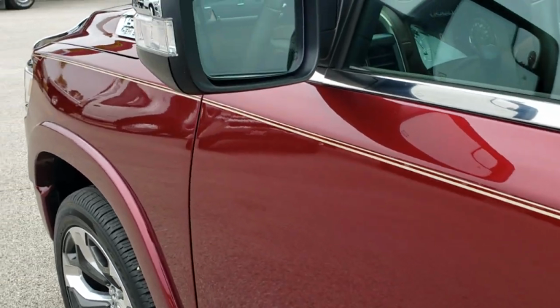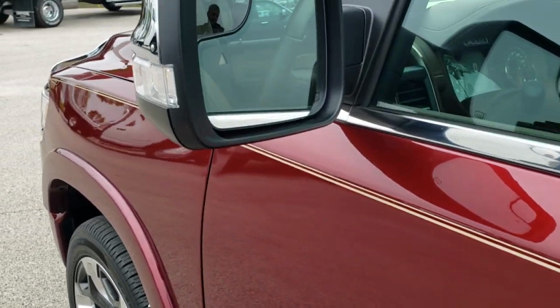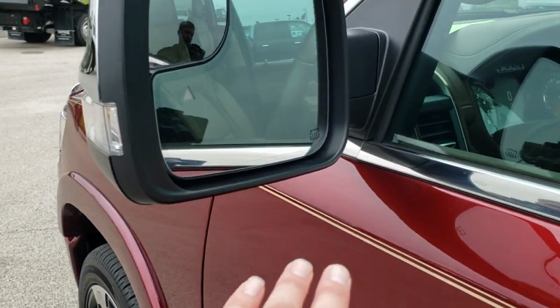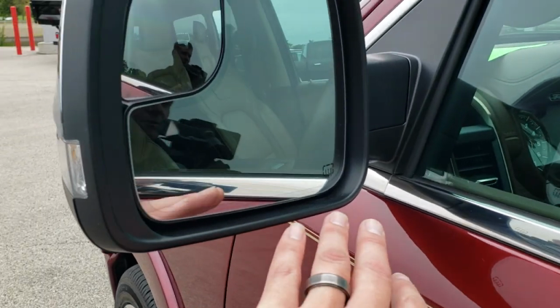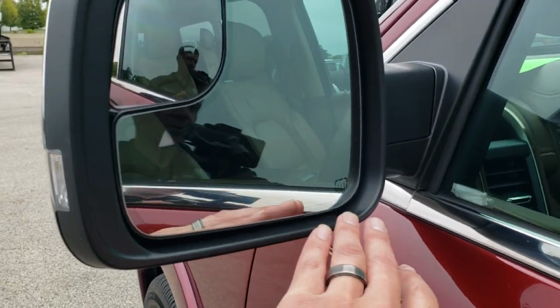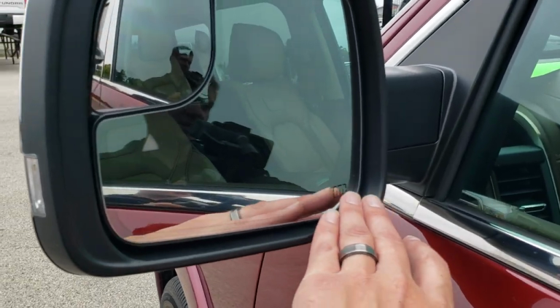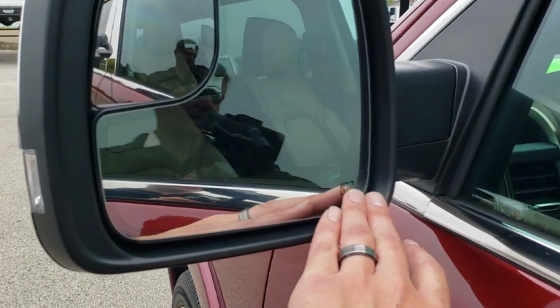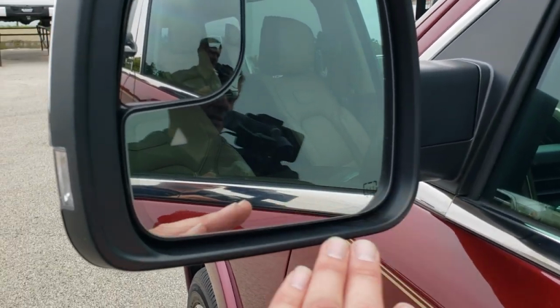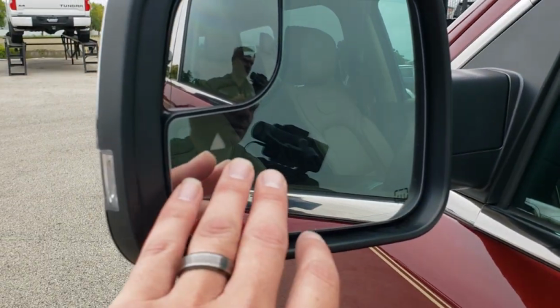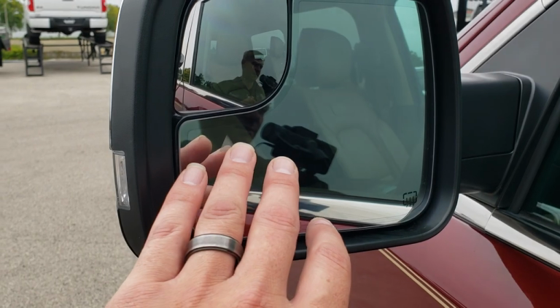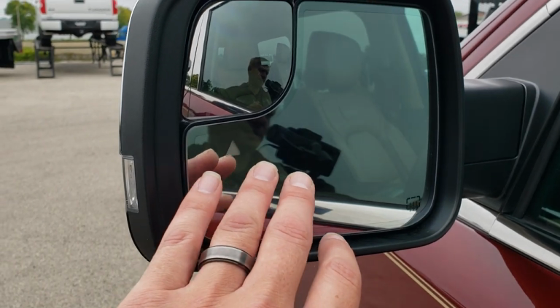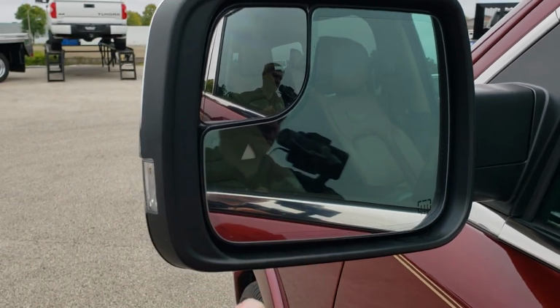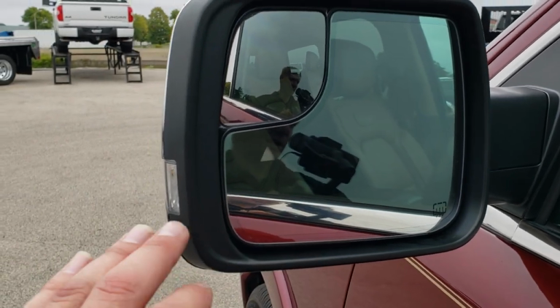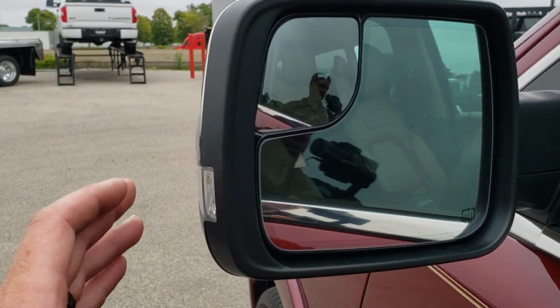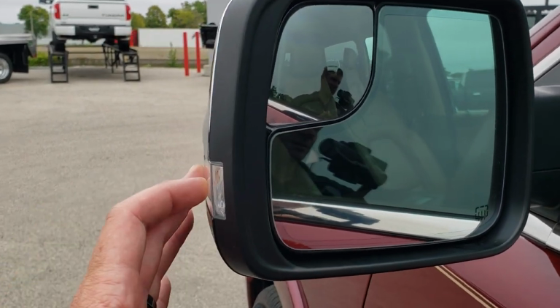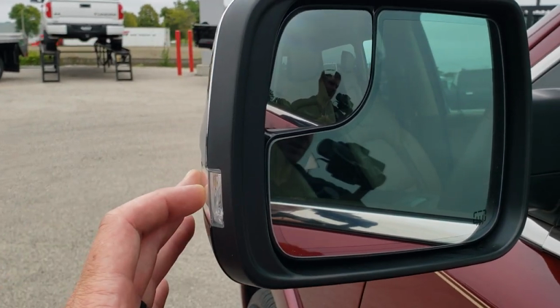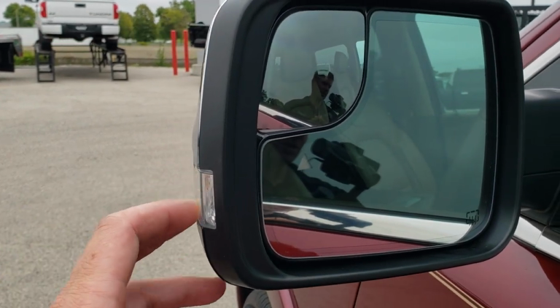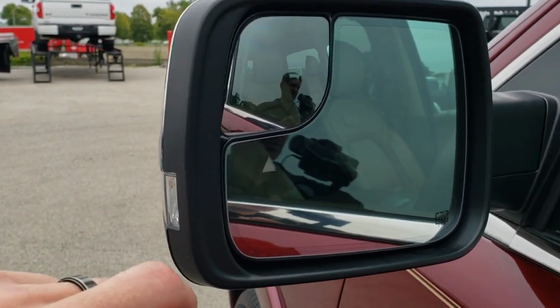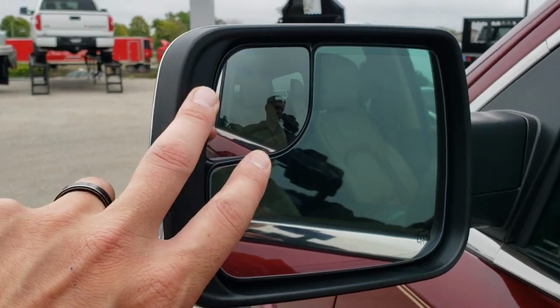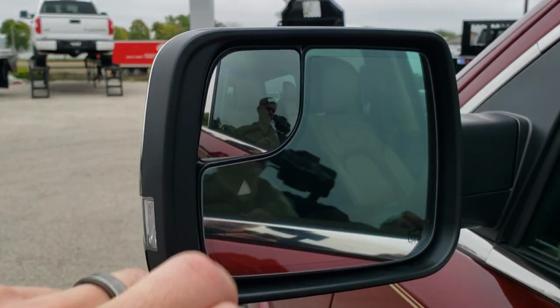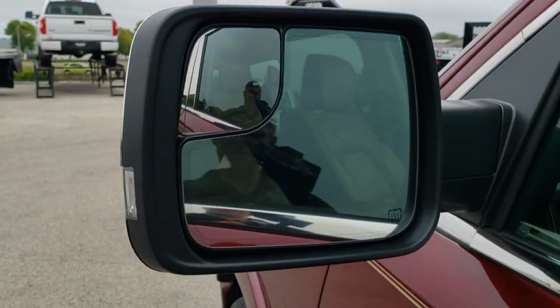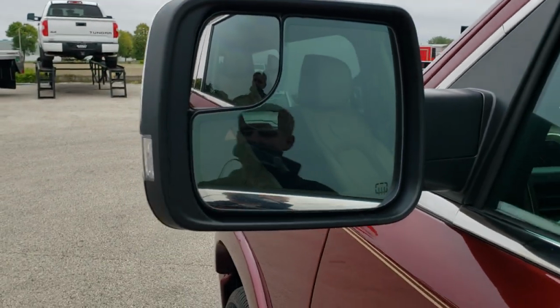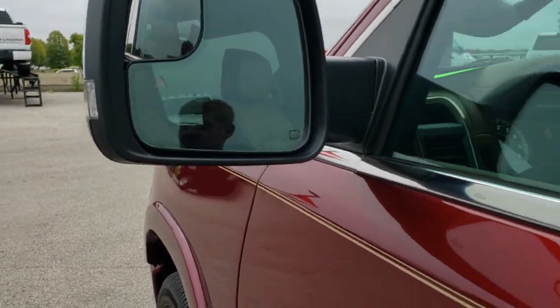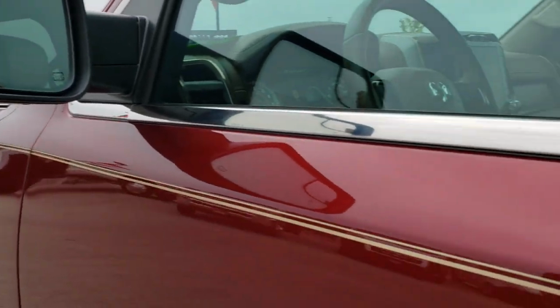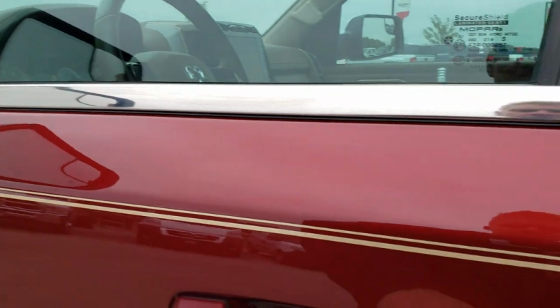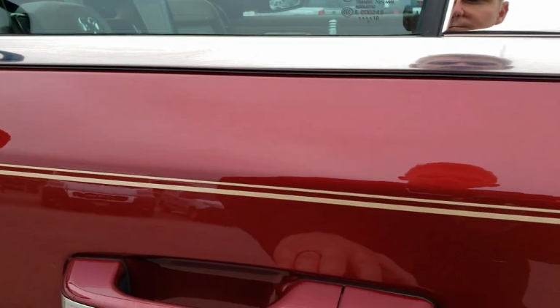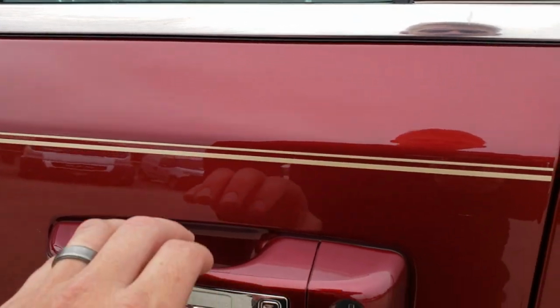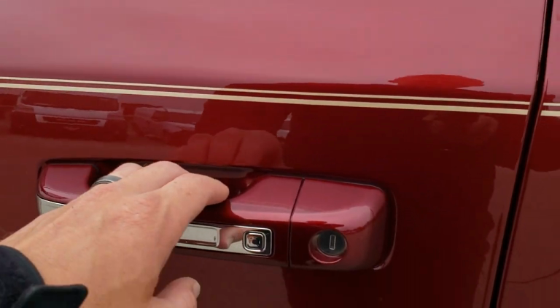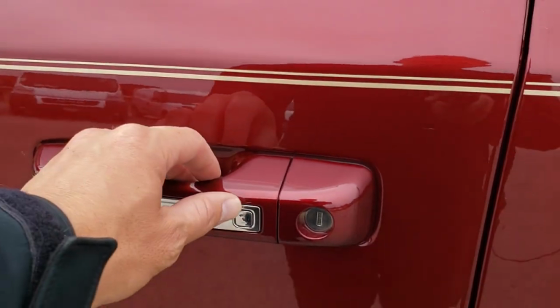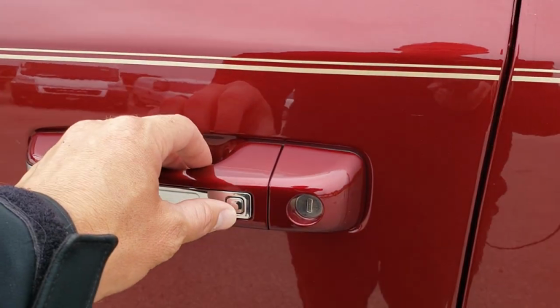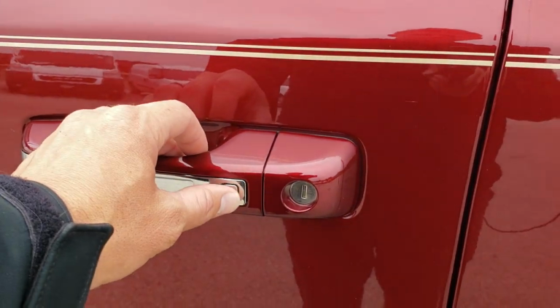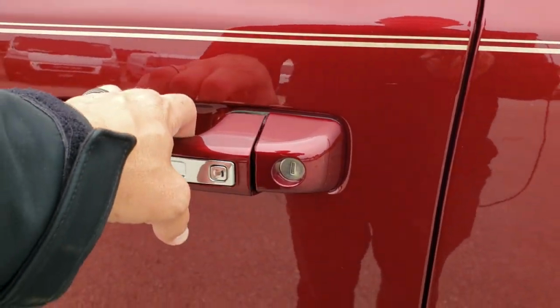It does have the power-folding mirrors with the heated element, the blind spot monitoring, the built-in directional signals, and the blind spot mirrors. Also, the enter-and-go system right there.